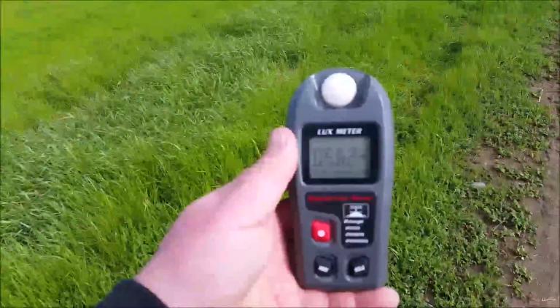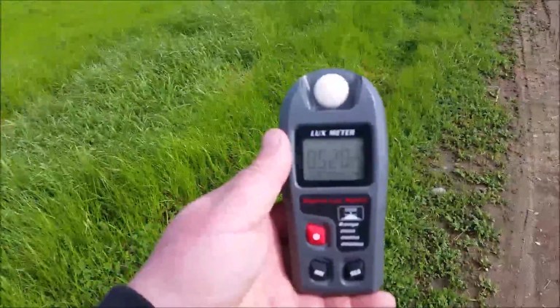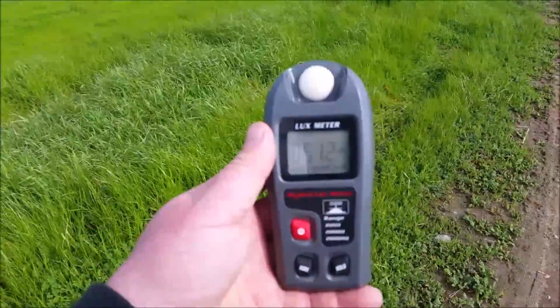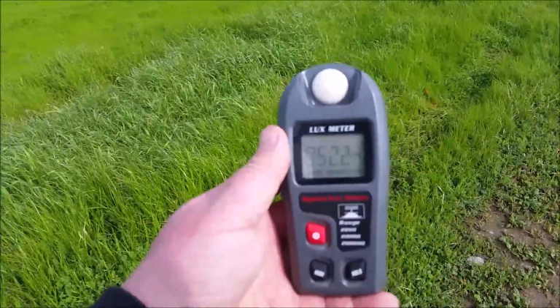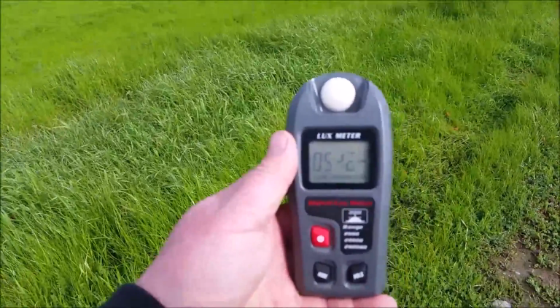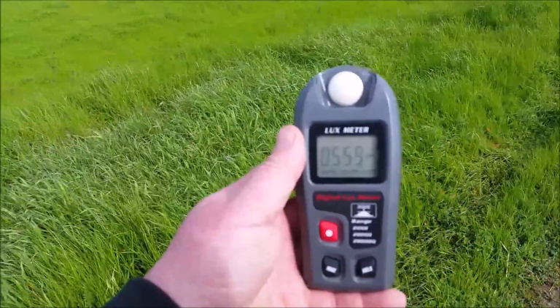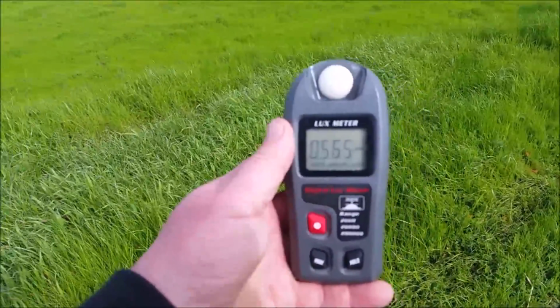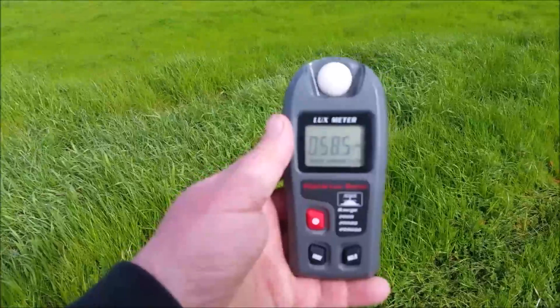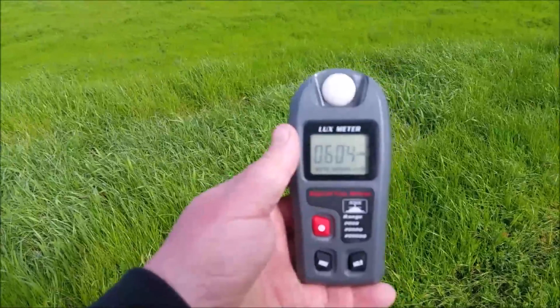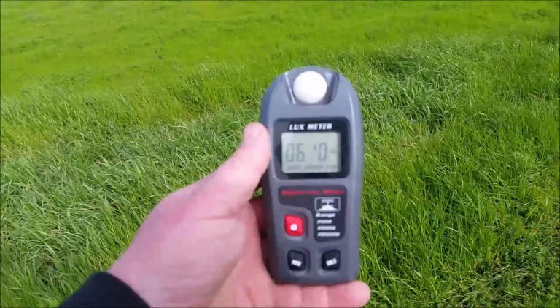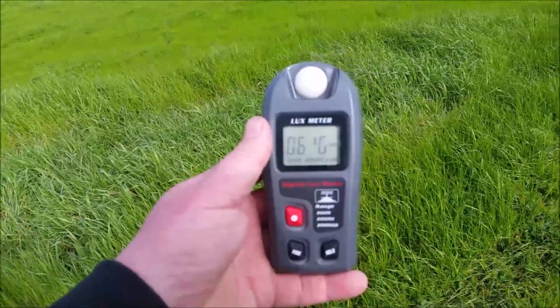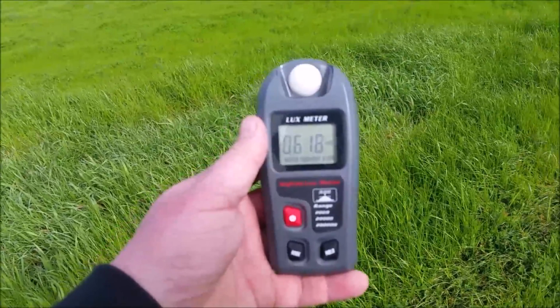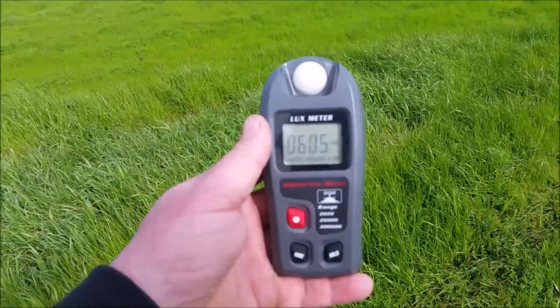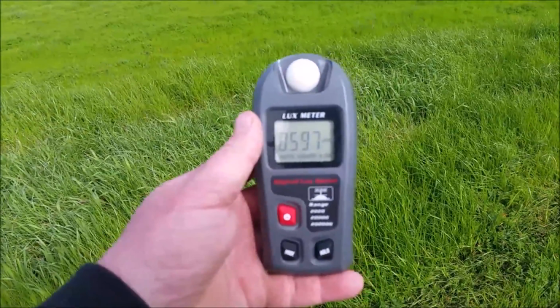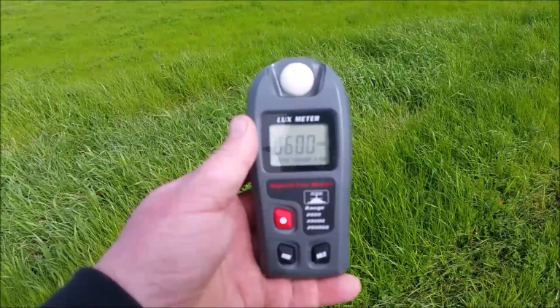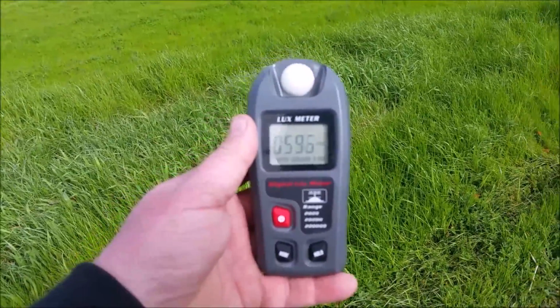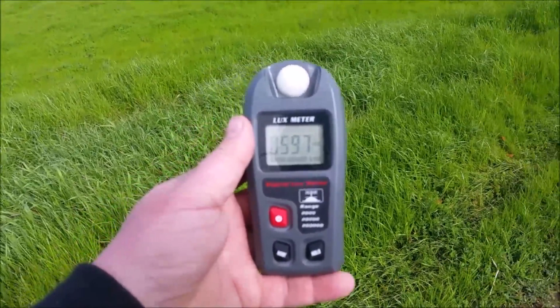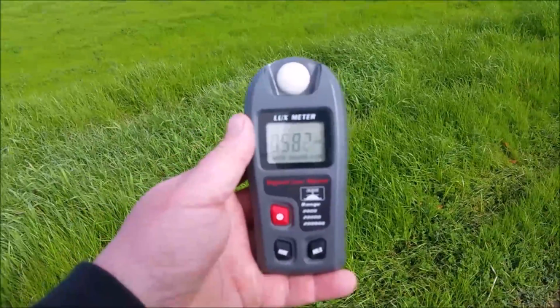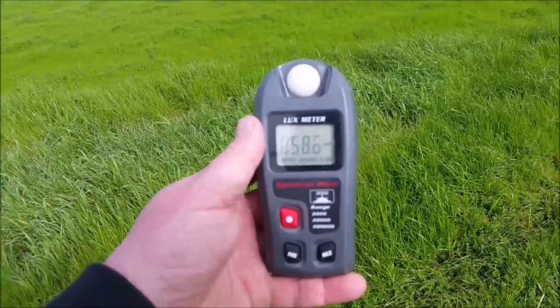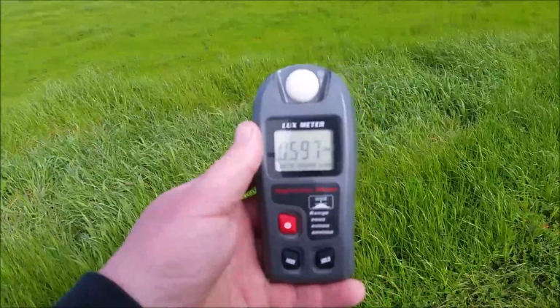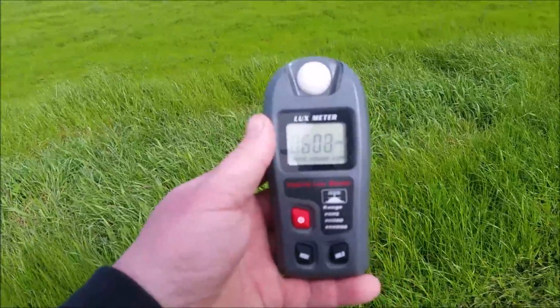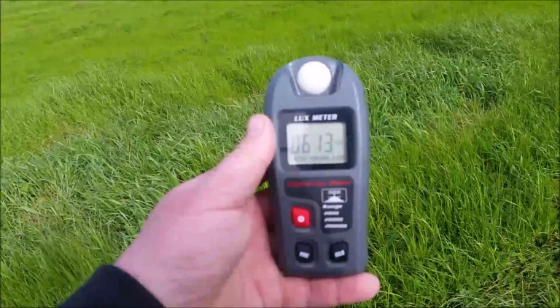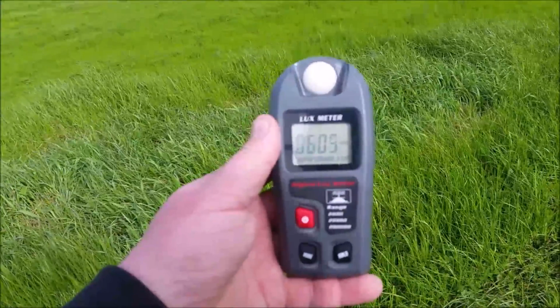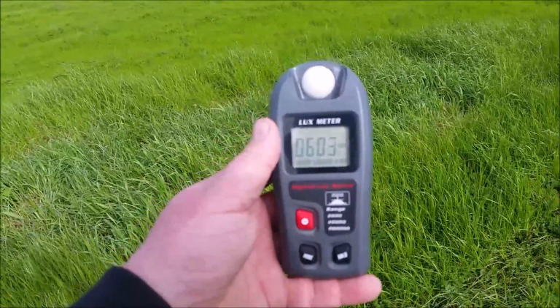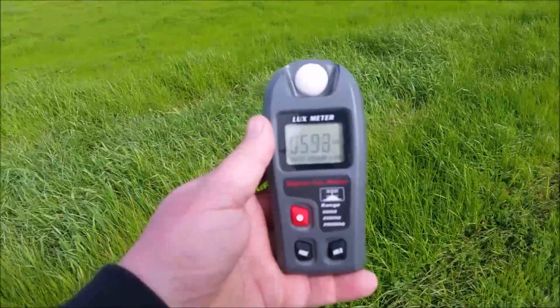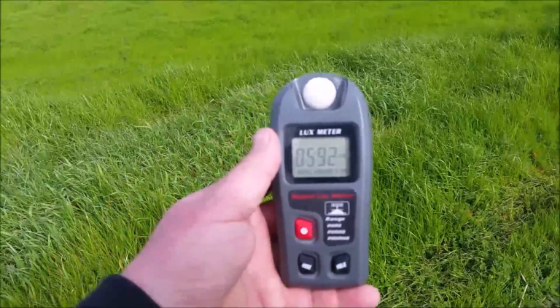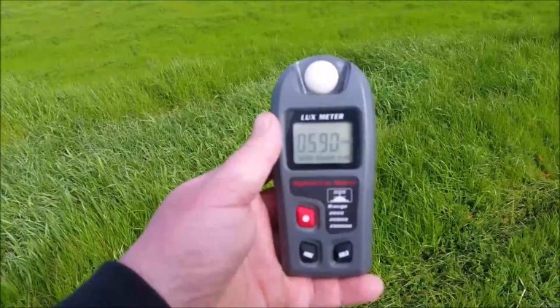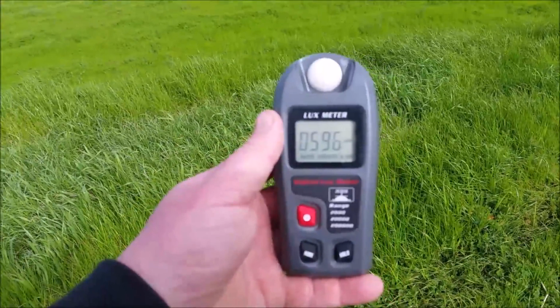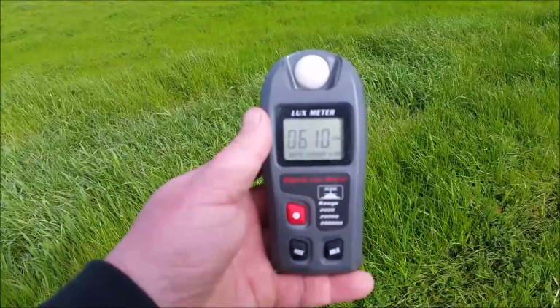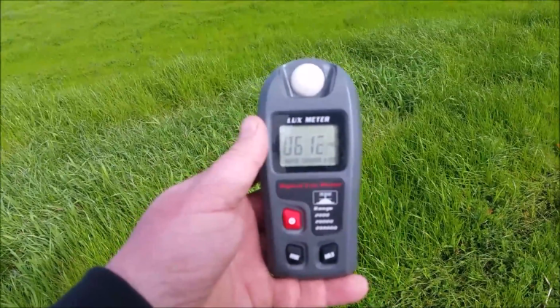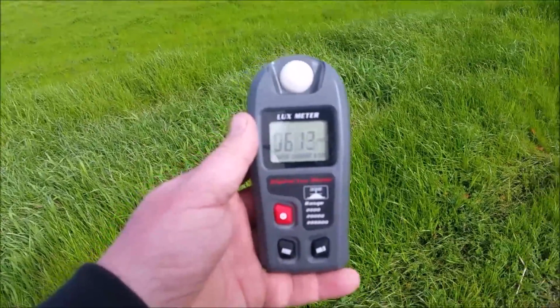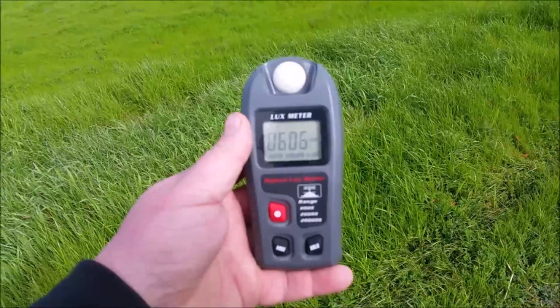A lux meter does not measure lumens — it measures just the amount of light that is hitting the meter. So just randomly taking a measurement will do nothing. We need to compare them to each other to determine which one is the brightest.